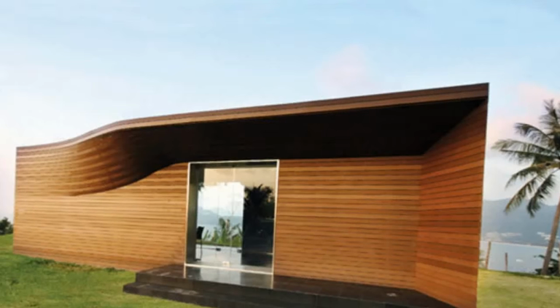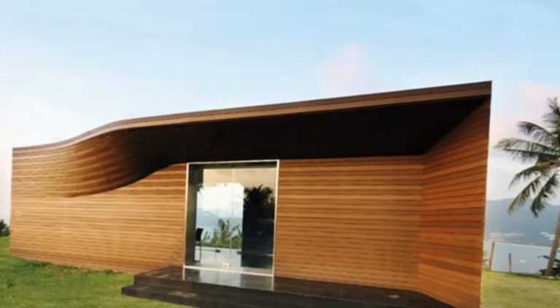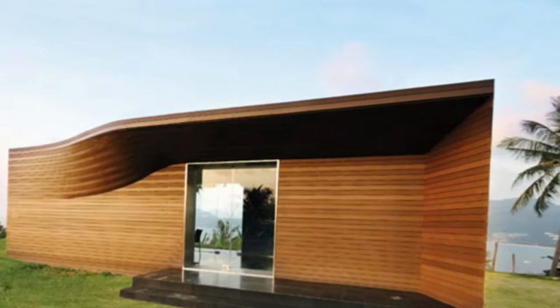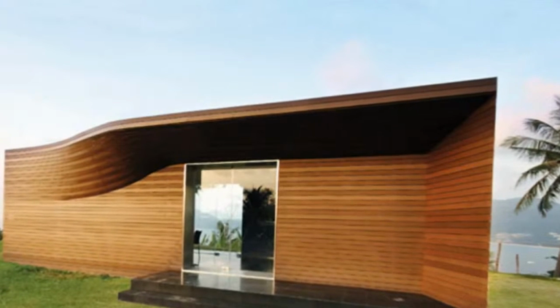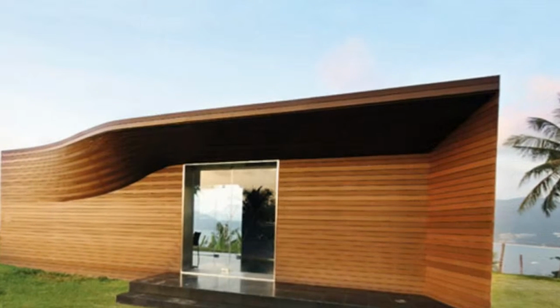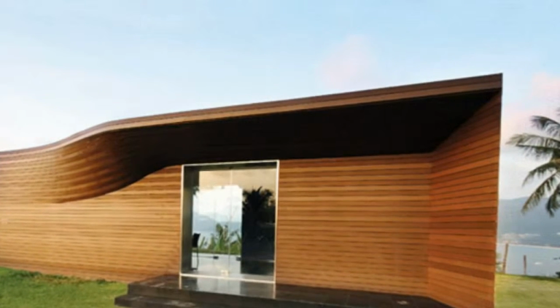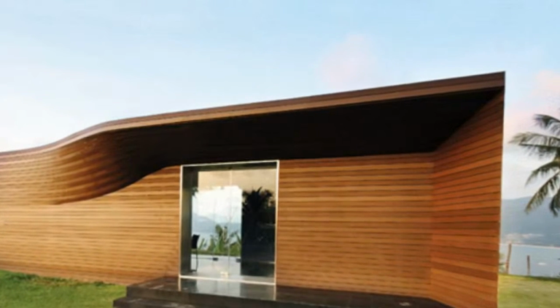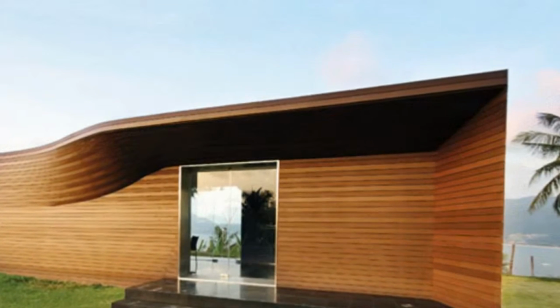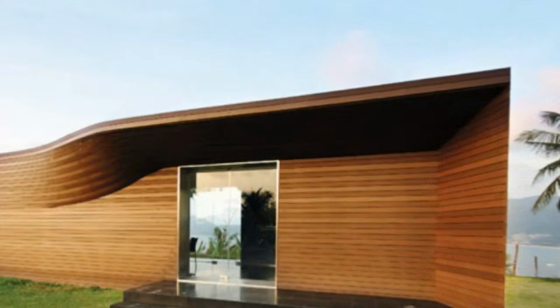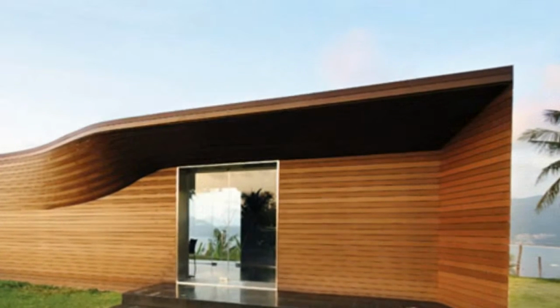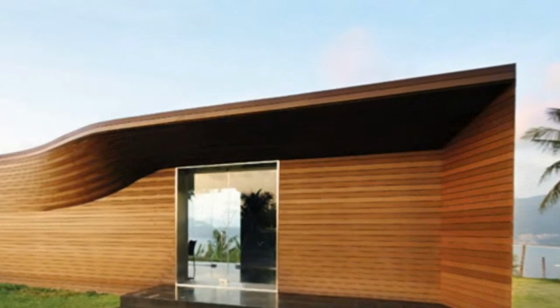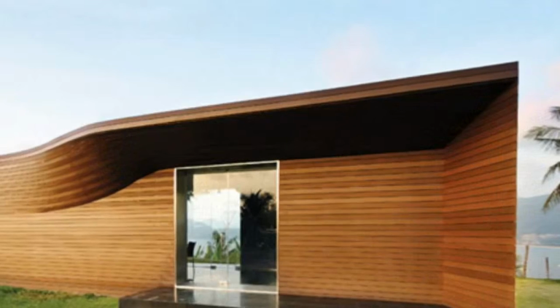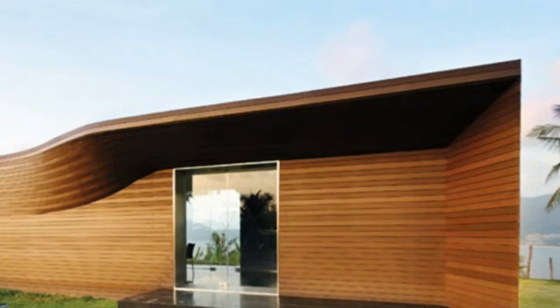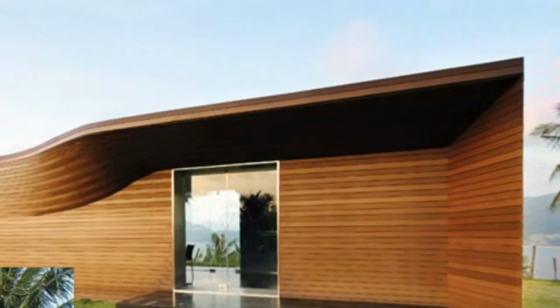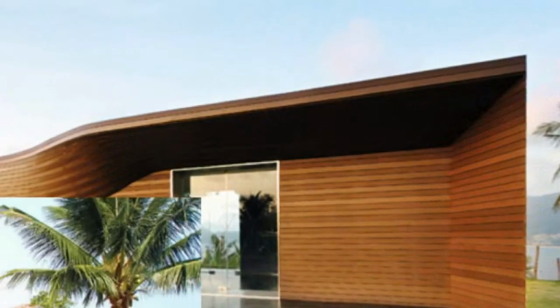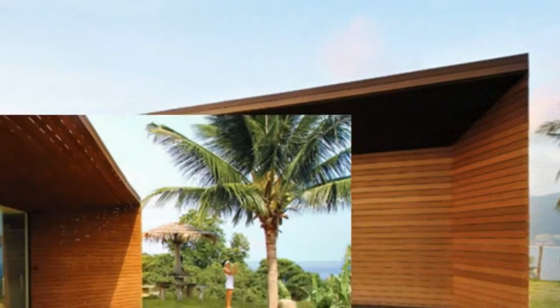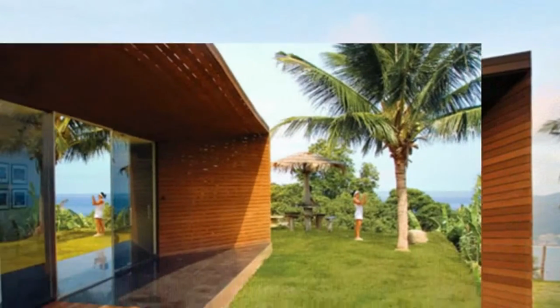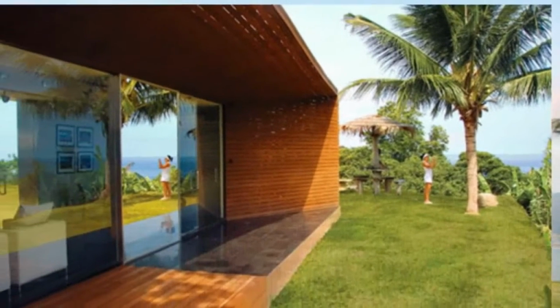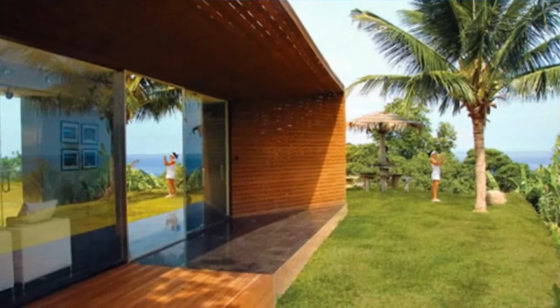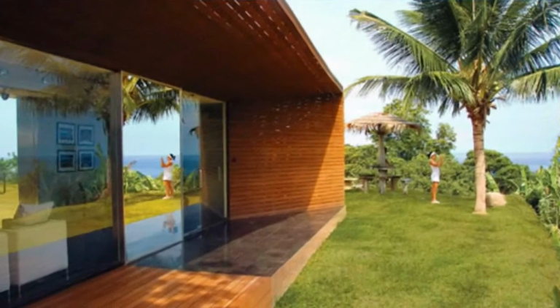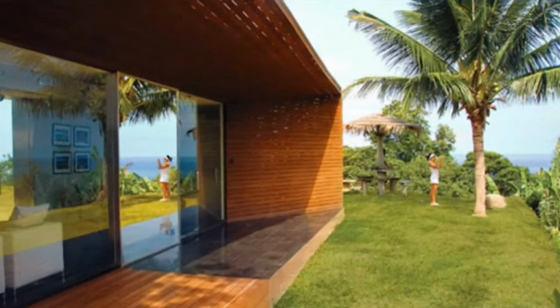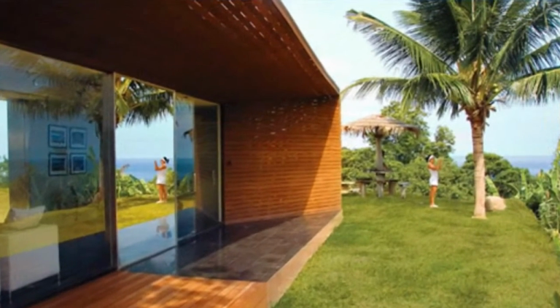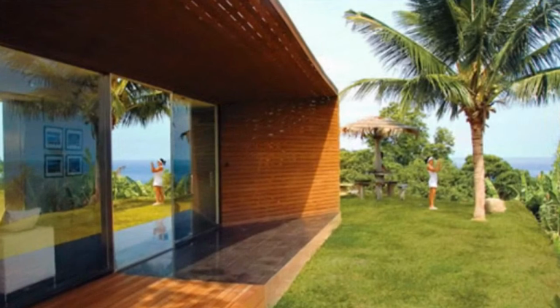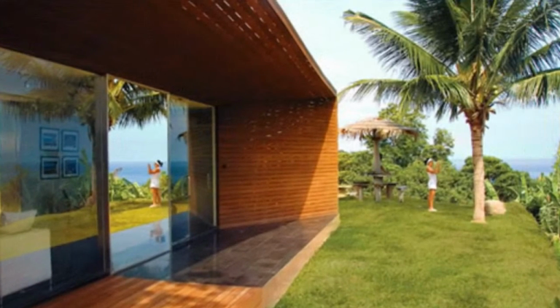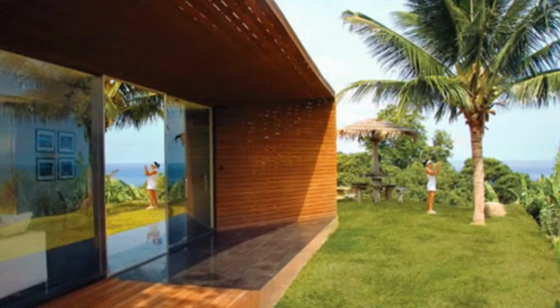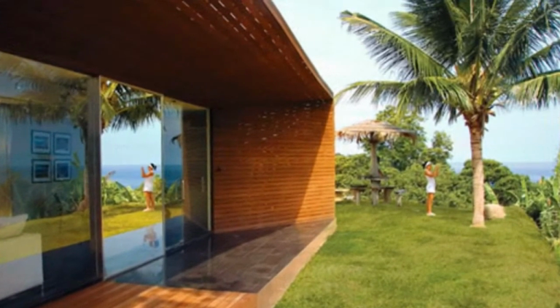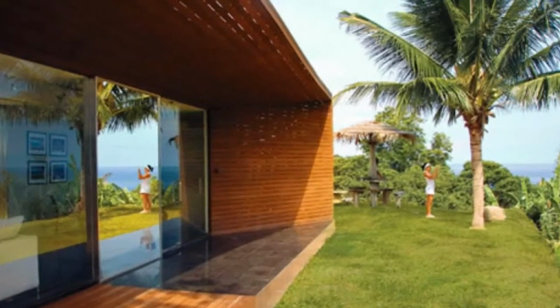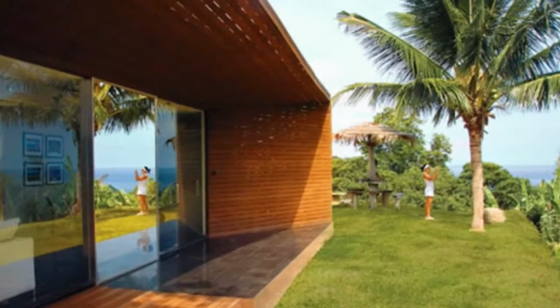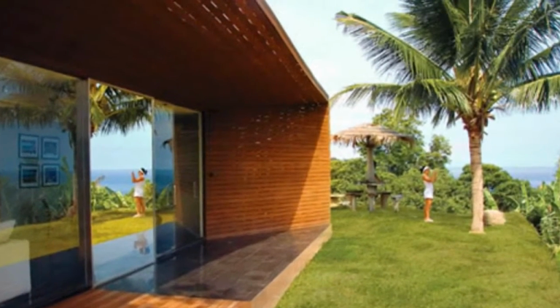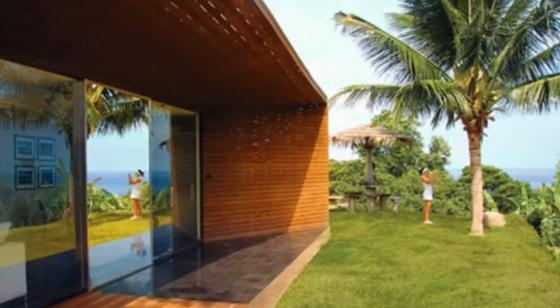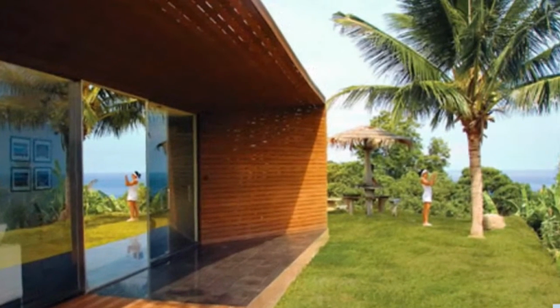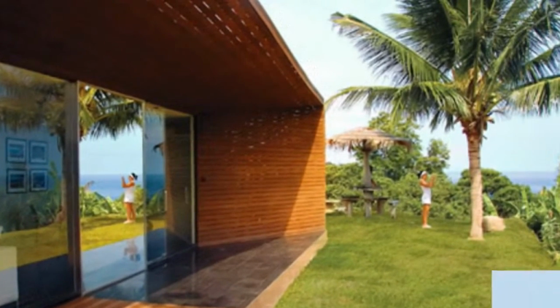Toronto-based architecture firm Paul Raff Studio created the Blue Point Sales Pavilion for a residential development in Phuket, Thailand. The structure was designed to give the public an opportunity to enjoy the scenery and keep updated with the 20-unit development's progress.